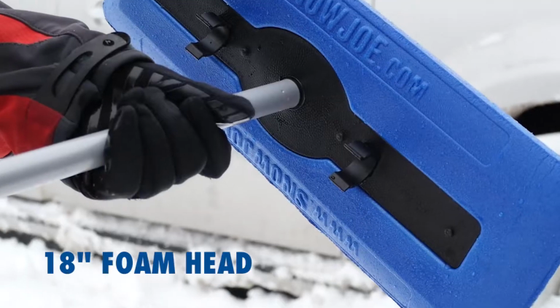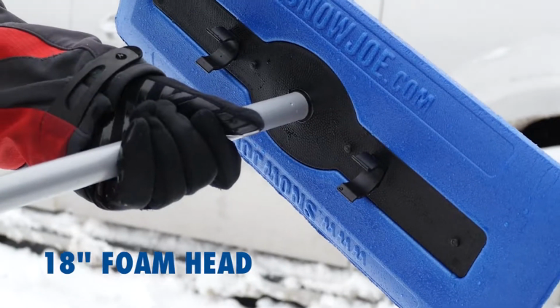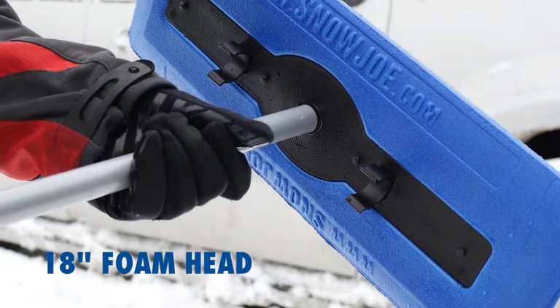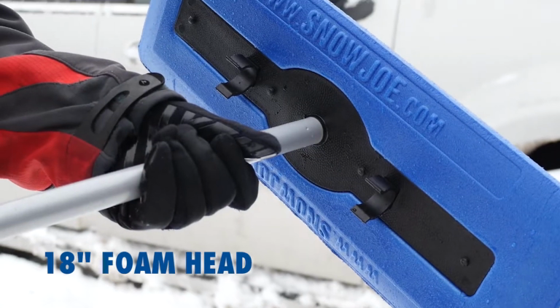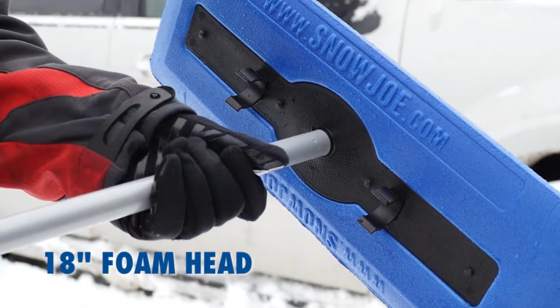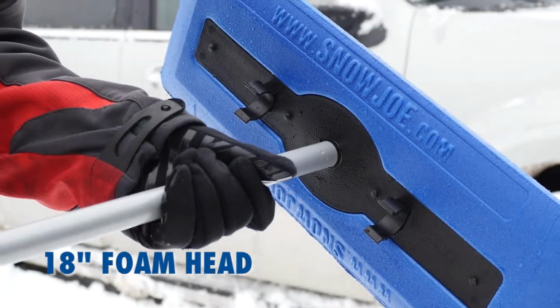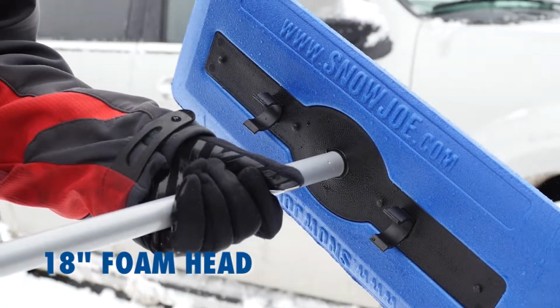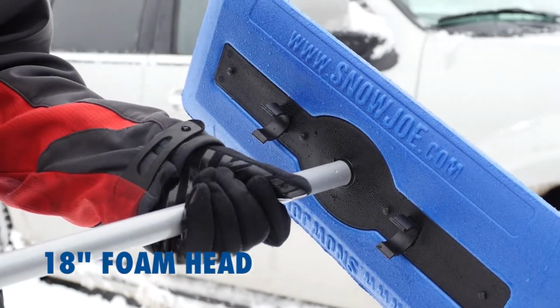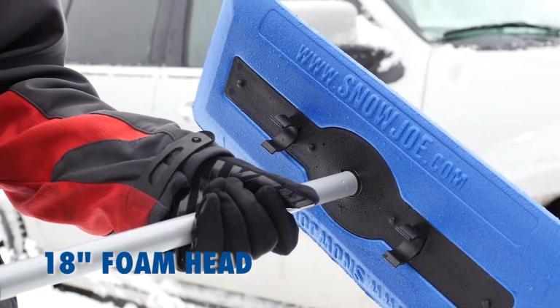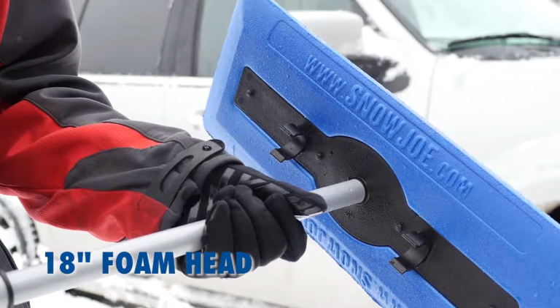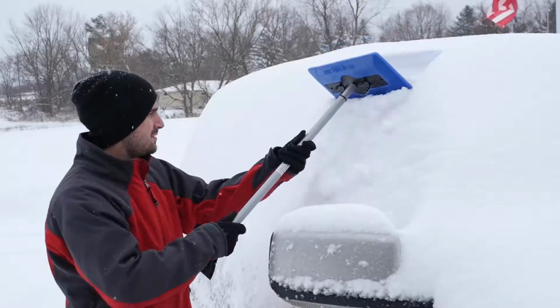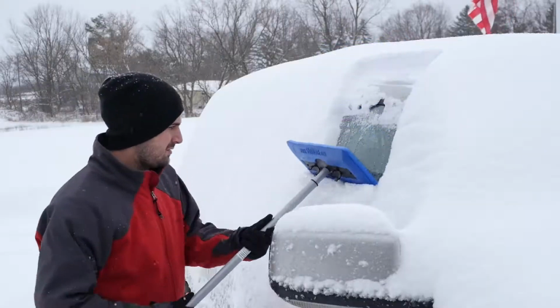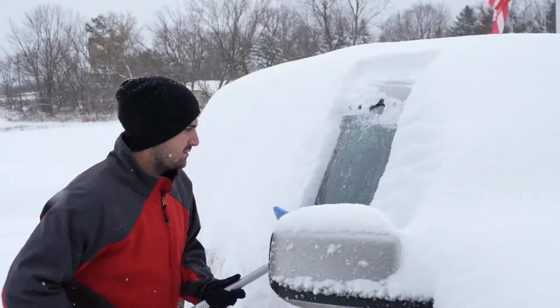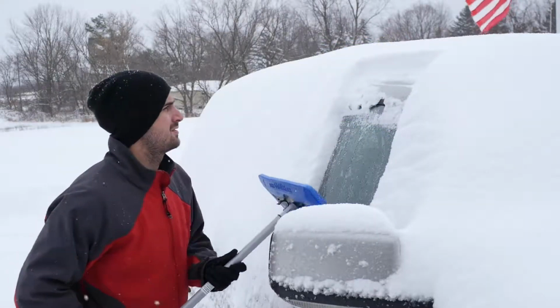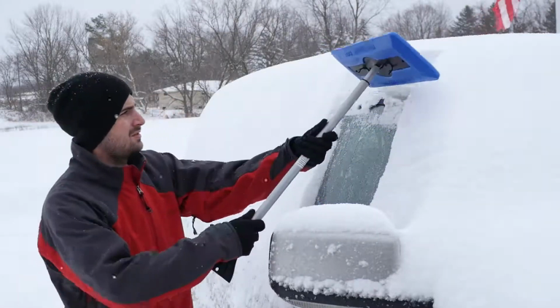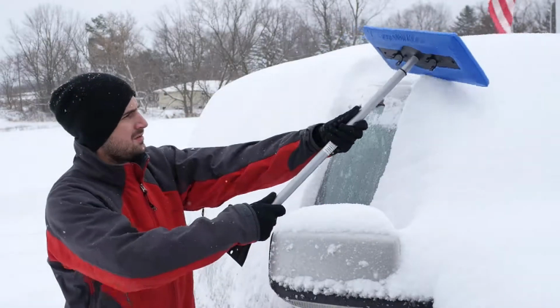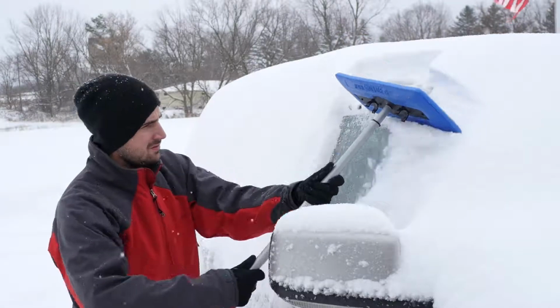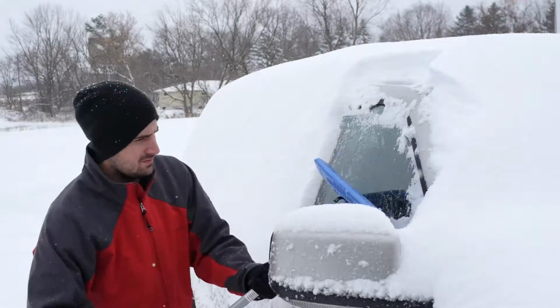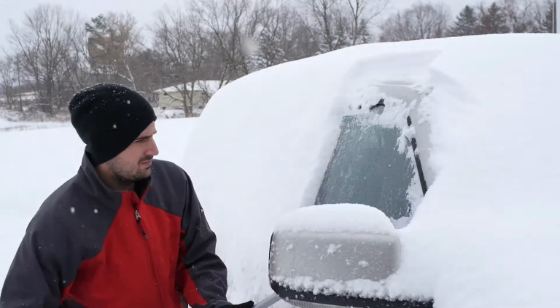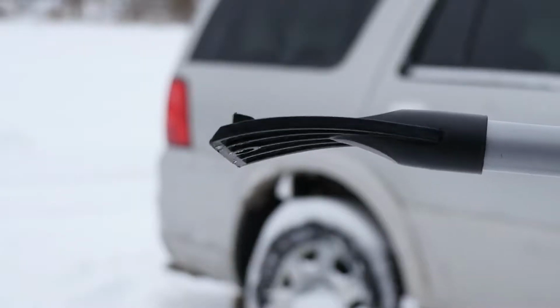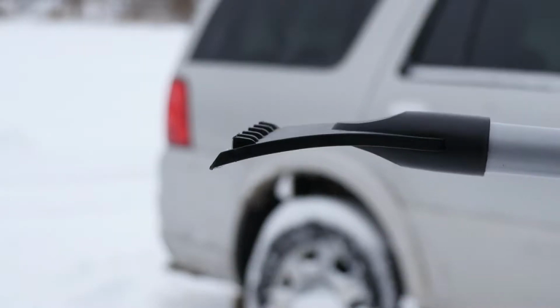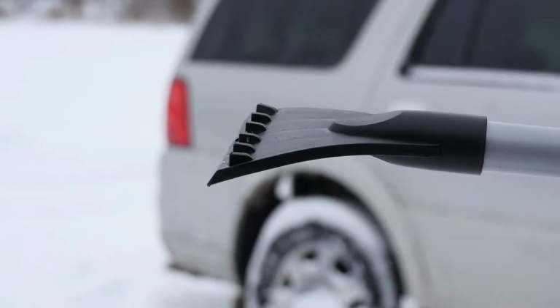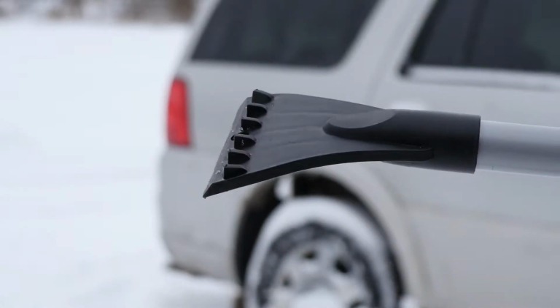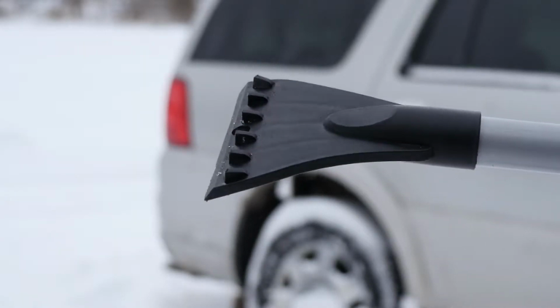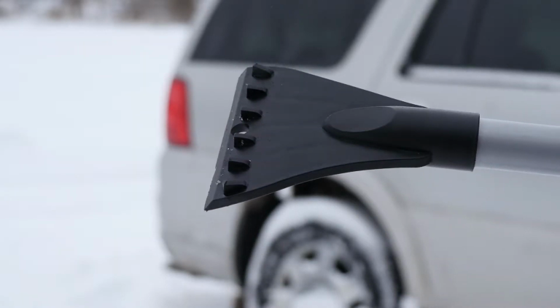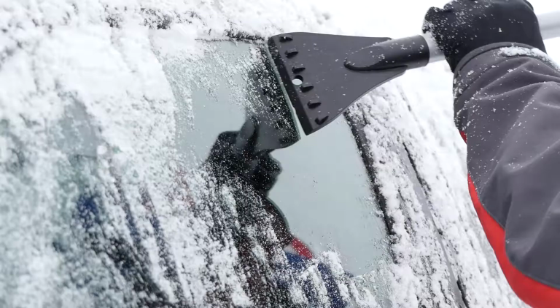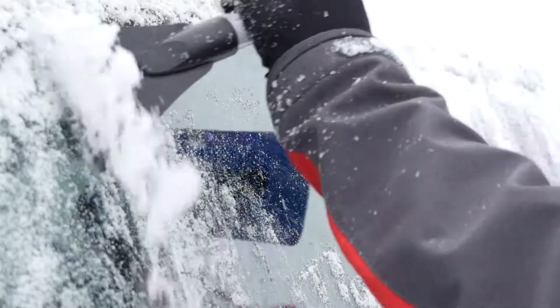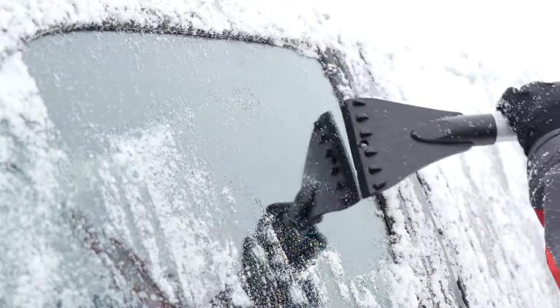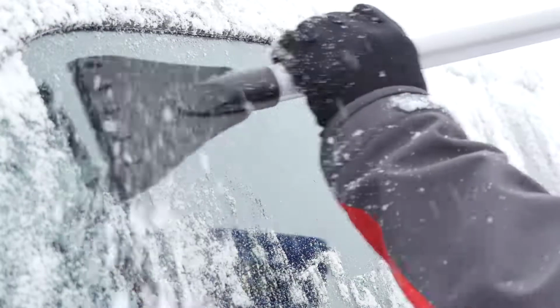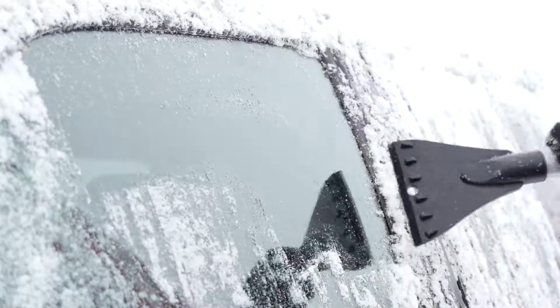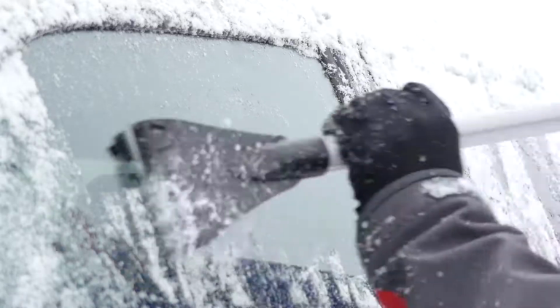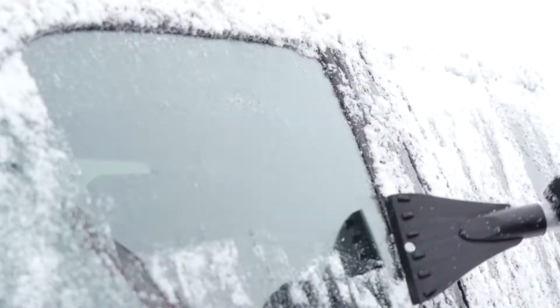On one end, an oversized 18-inch wide broom head to quickly push heavy, wet snow off your vehicle. On the other, a built-in ice scraper to scrape away ice buildup on your windshield.